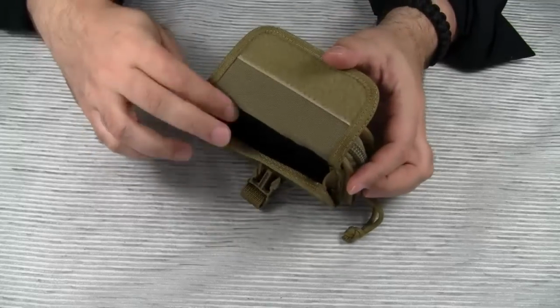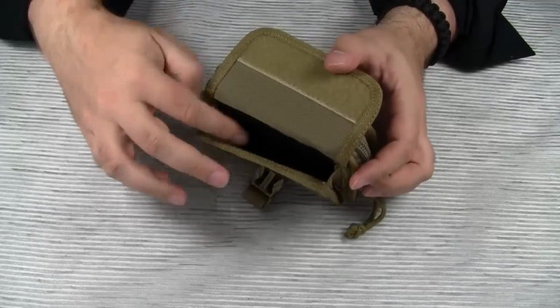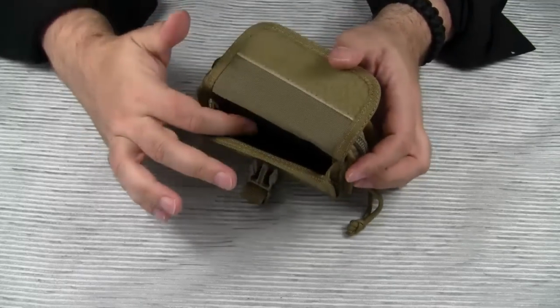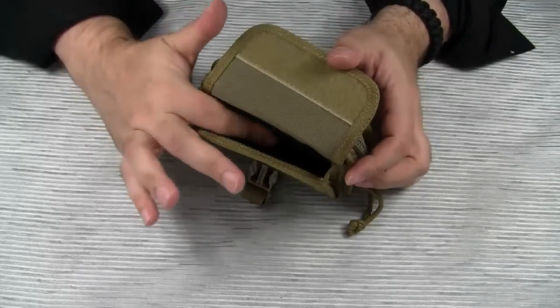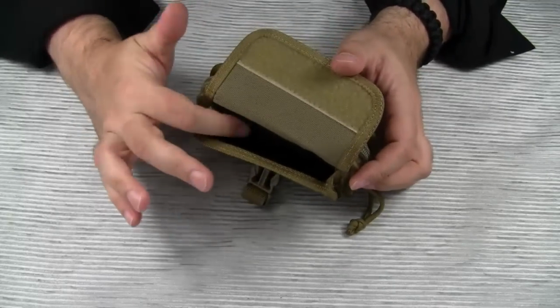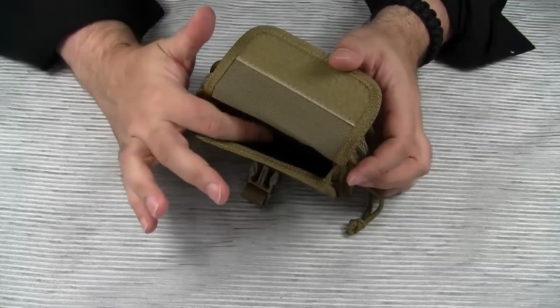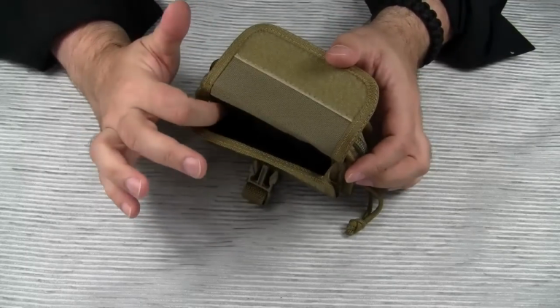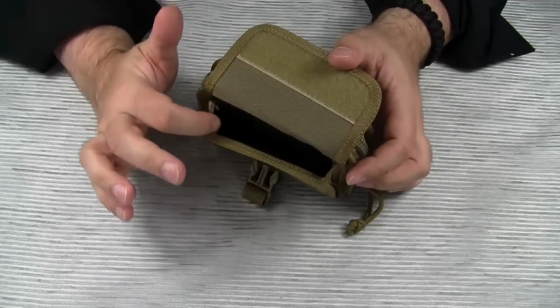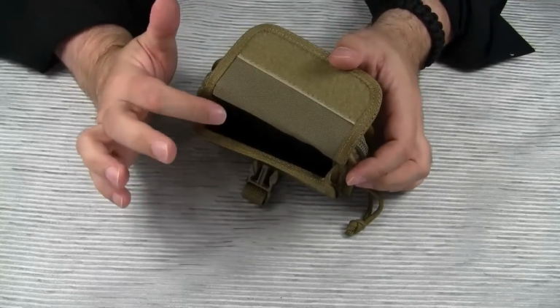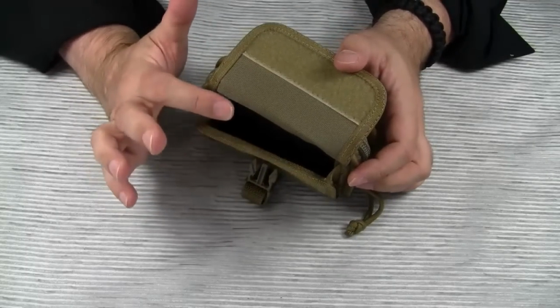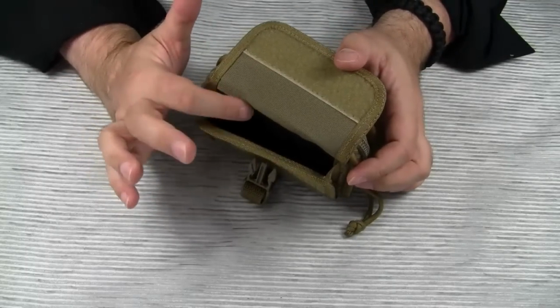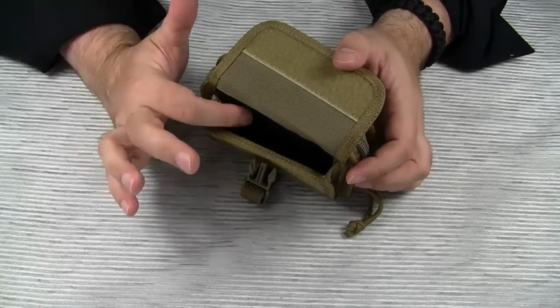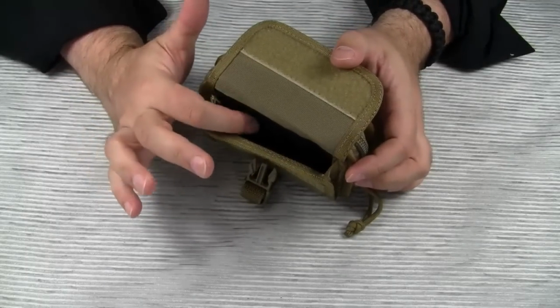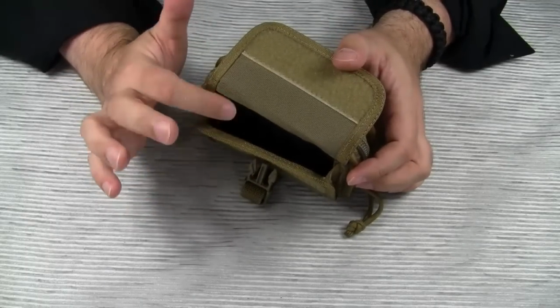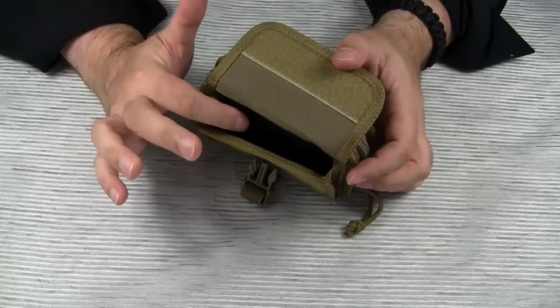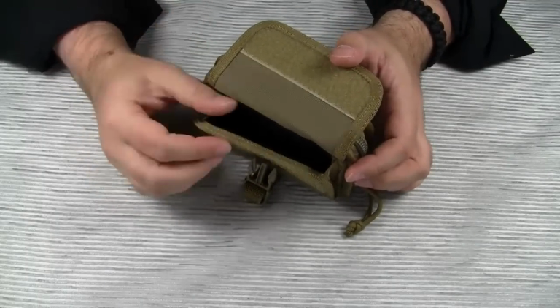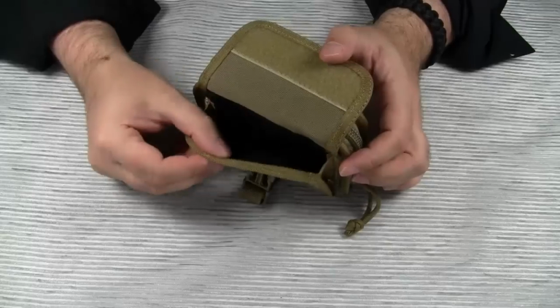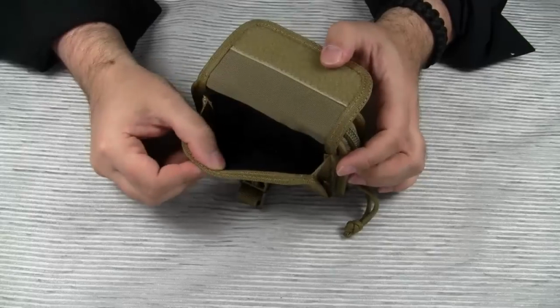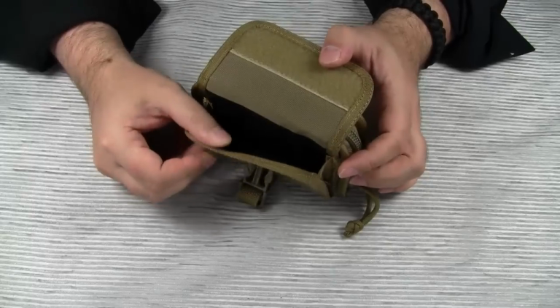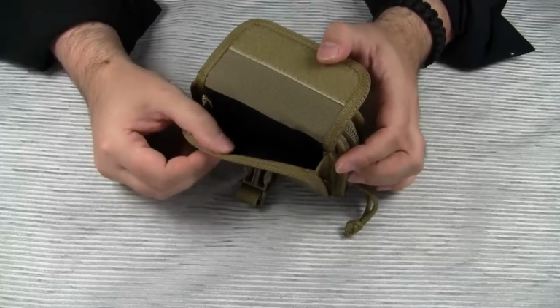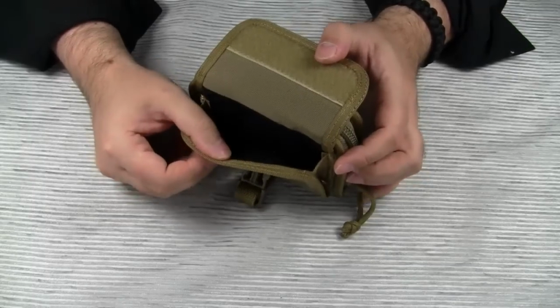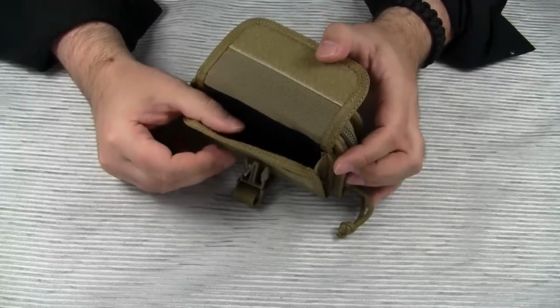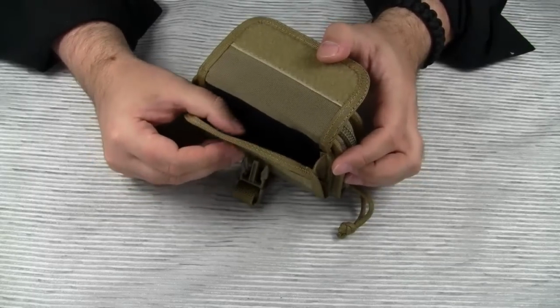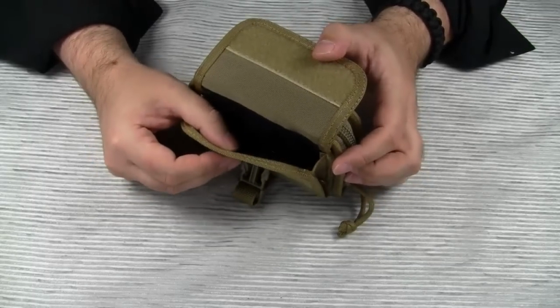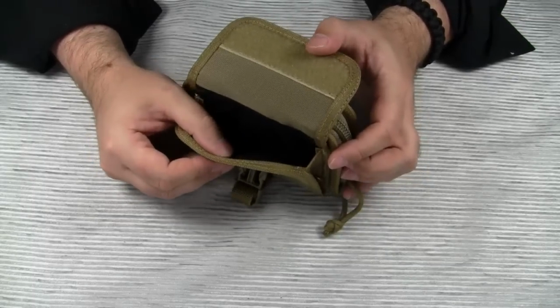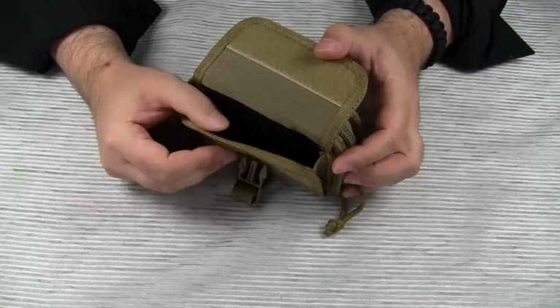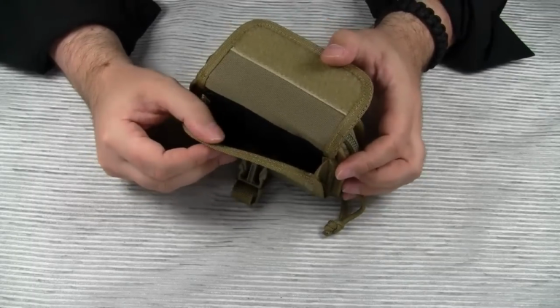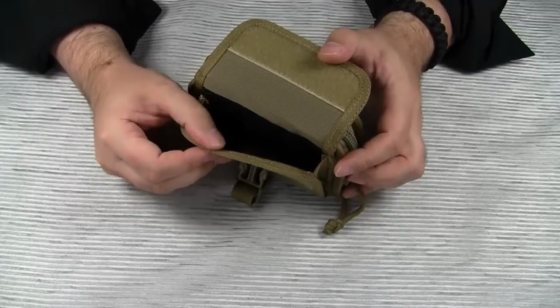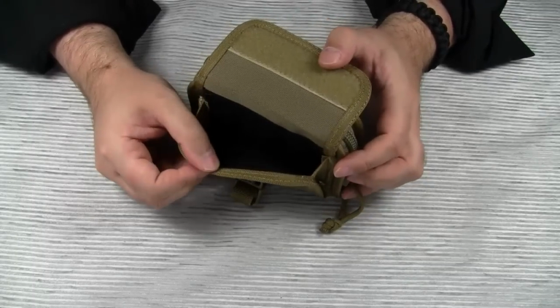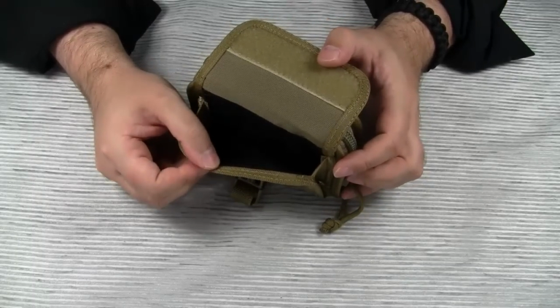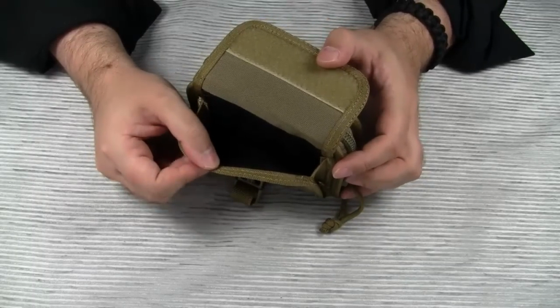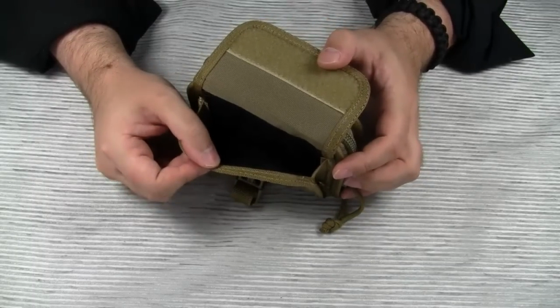I'm not sure if this is some kind of felt, but this material will definitely prevent your phone, PDA, MP3 player, or any other electronic gear from scratching.